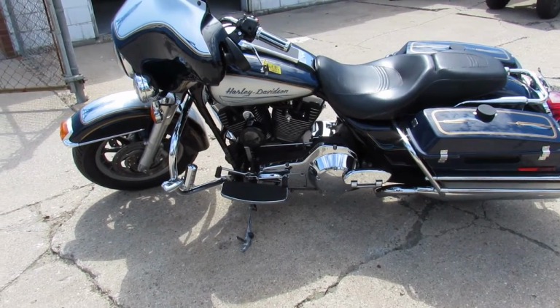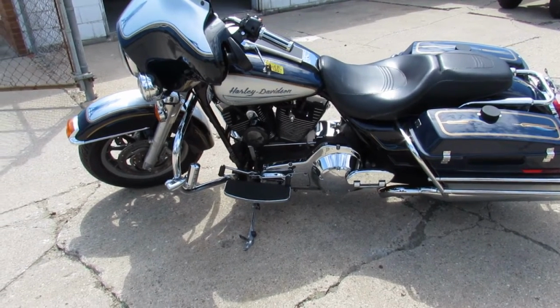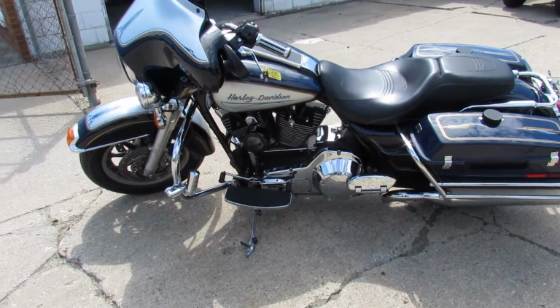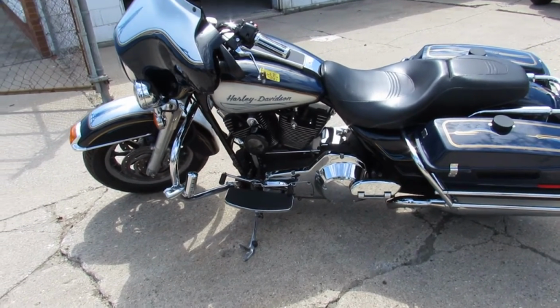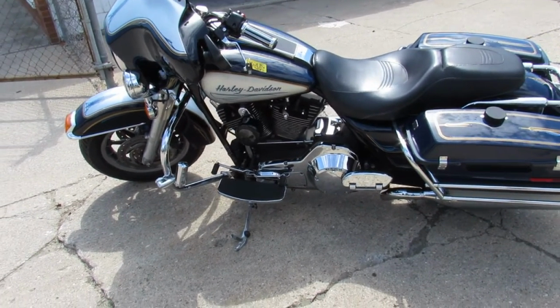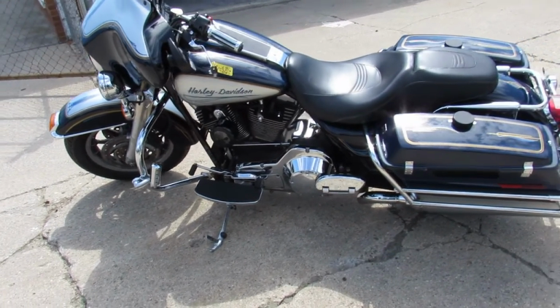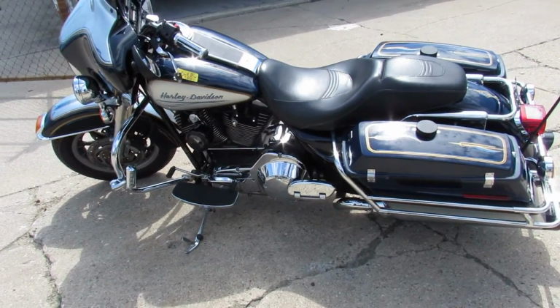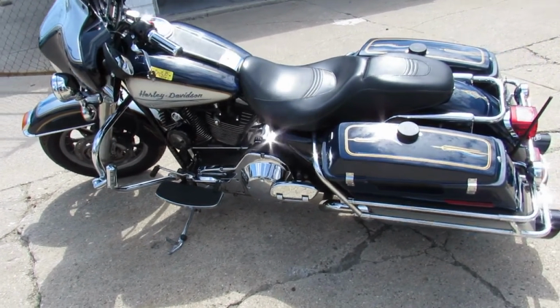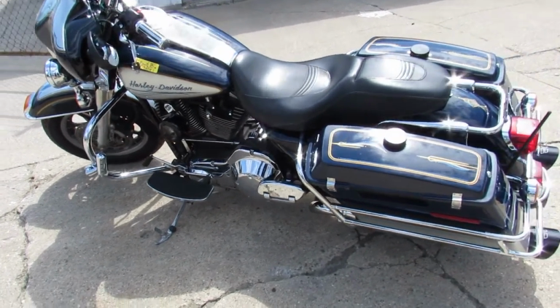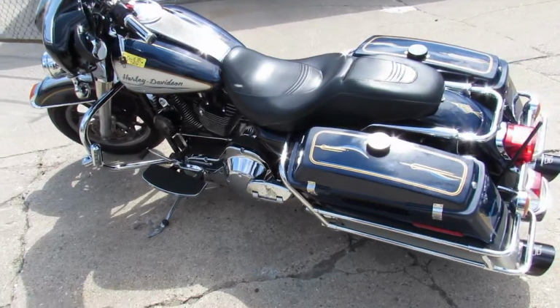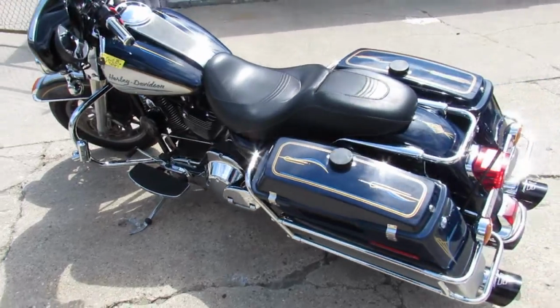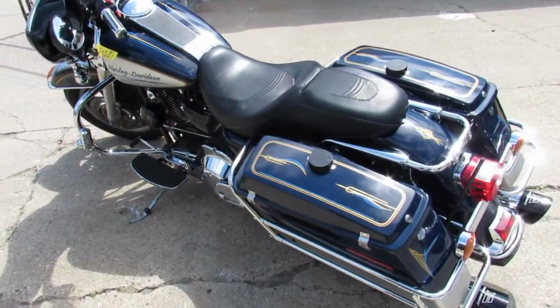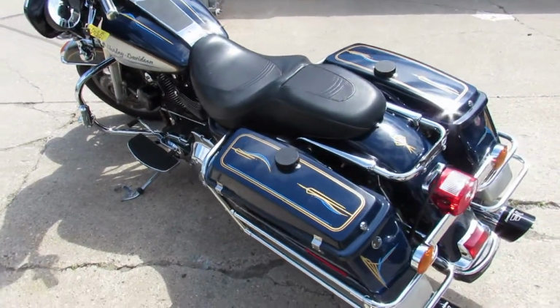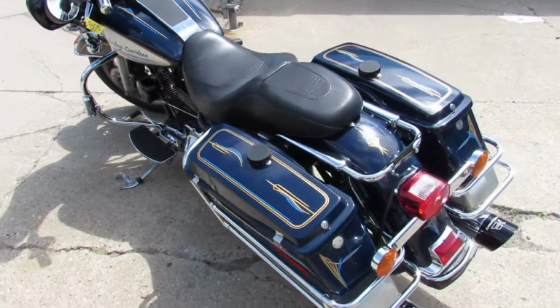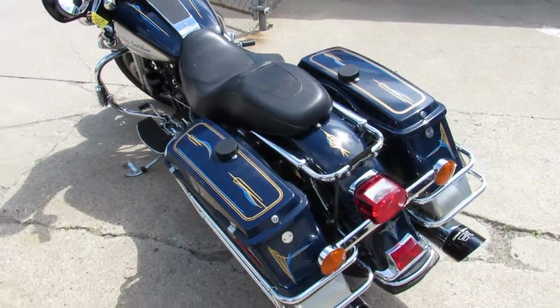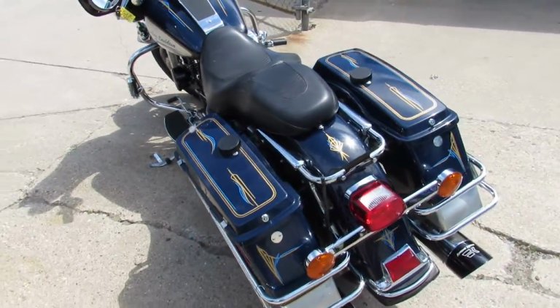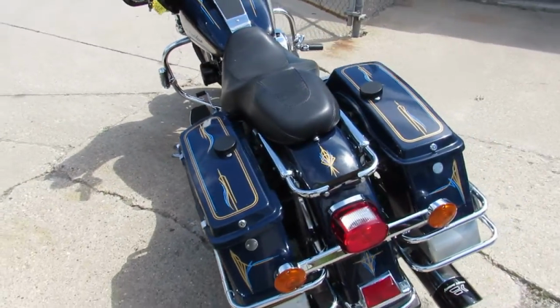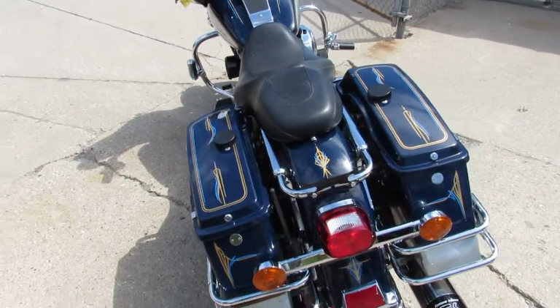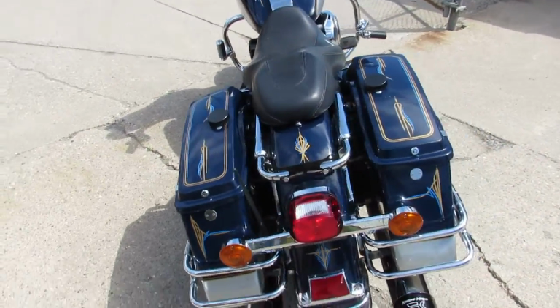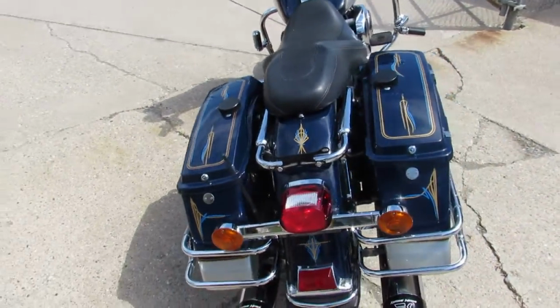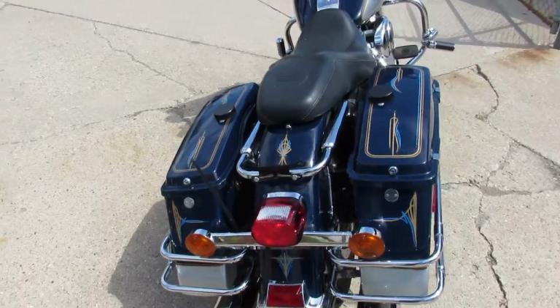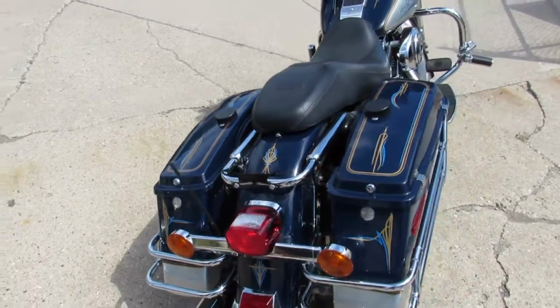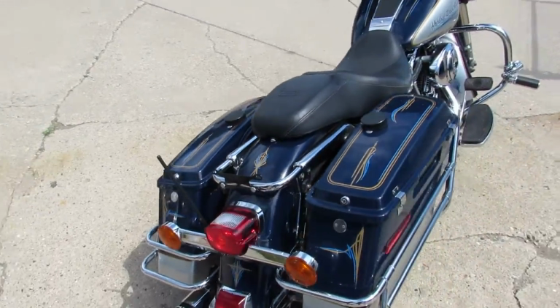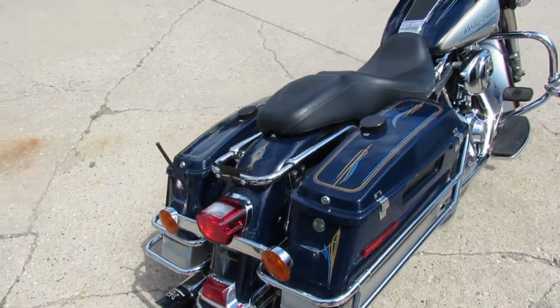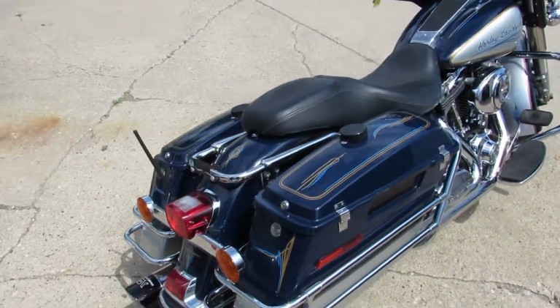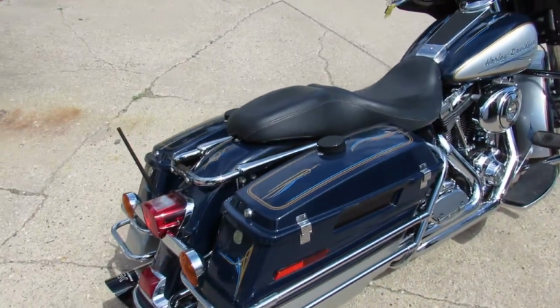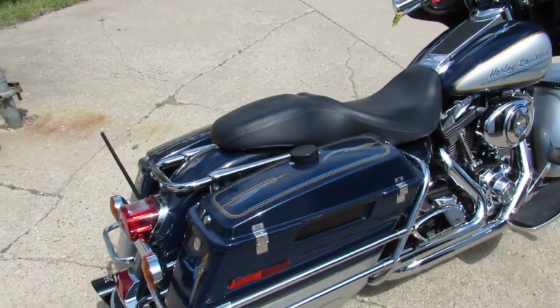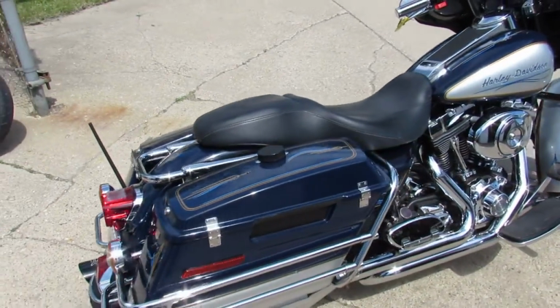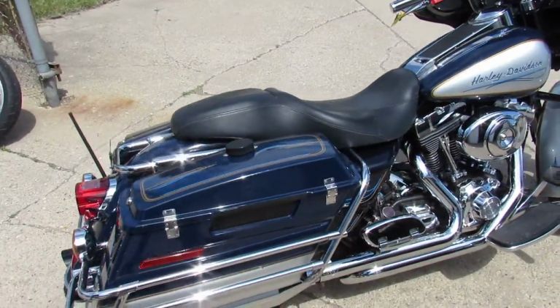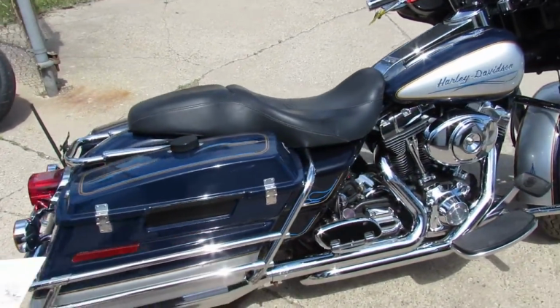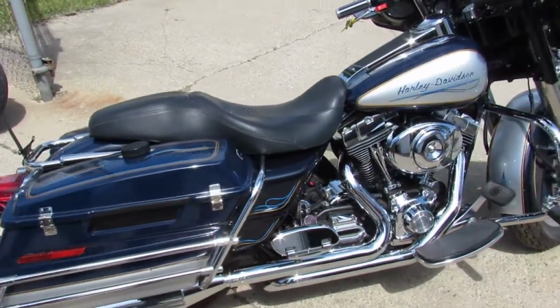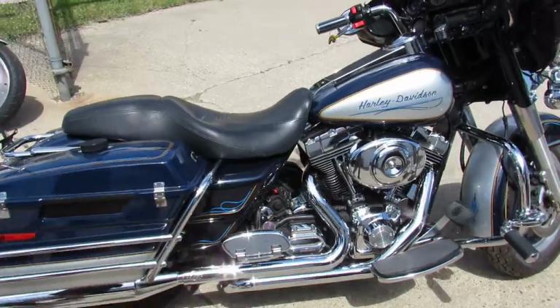What's up guys, it's ApprovalPowersports.com doing some videos on used Harley Davidsons we just got in. We've got over 350 used Harley Davidsons, out-of-state financing, nationwide shipping. This one's a 2006 Harley Davidson Electra Glide.